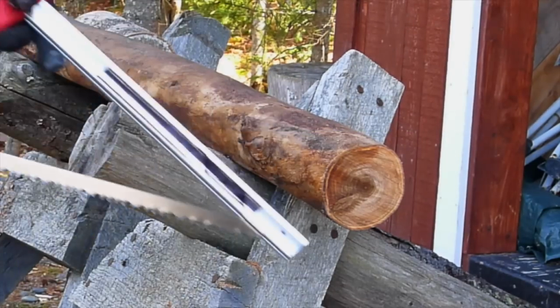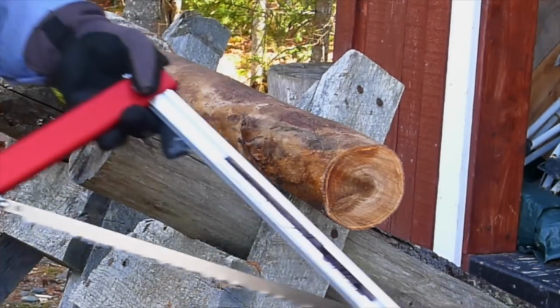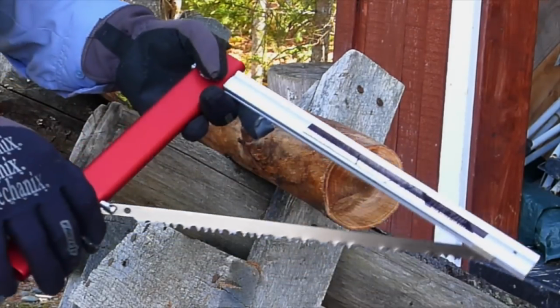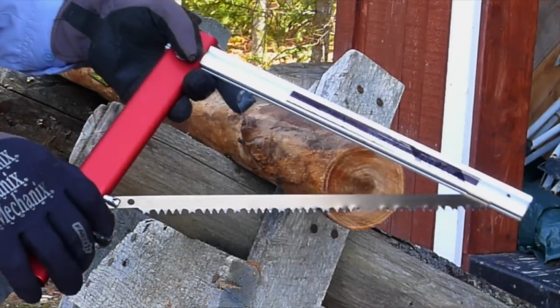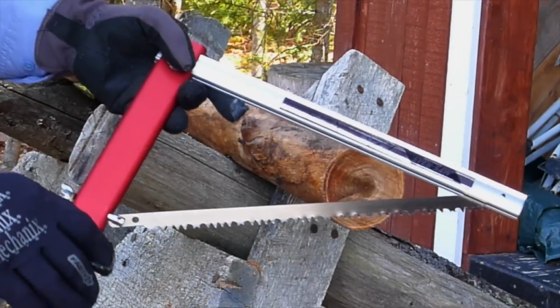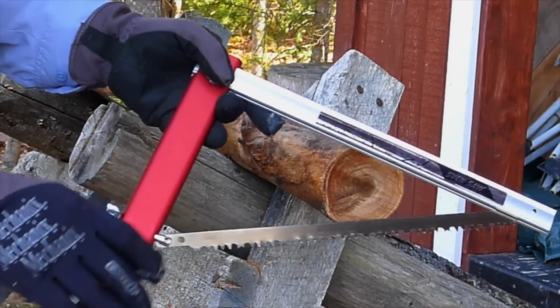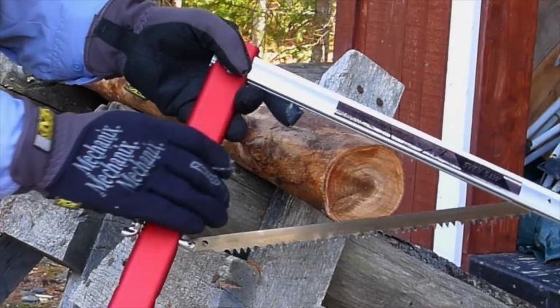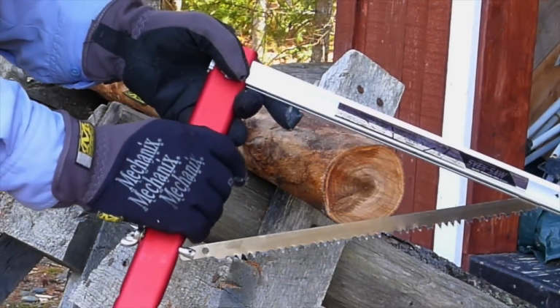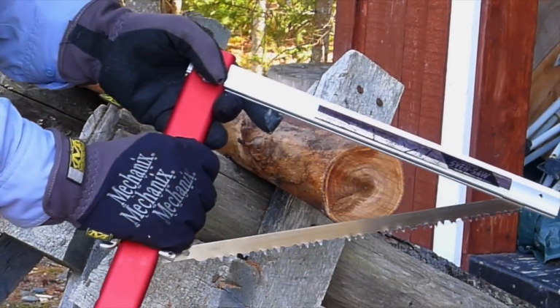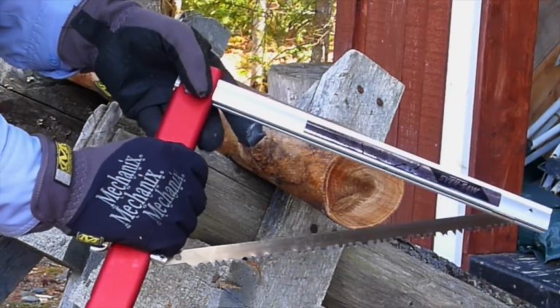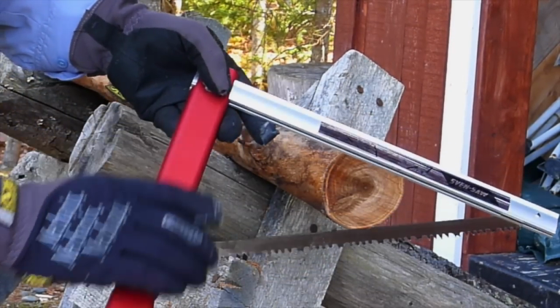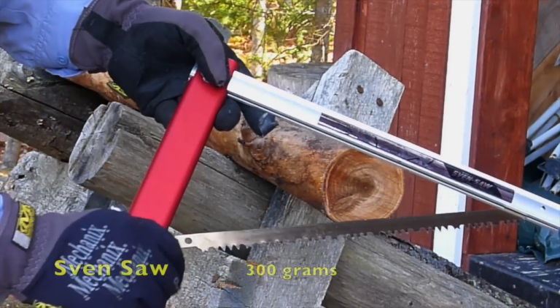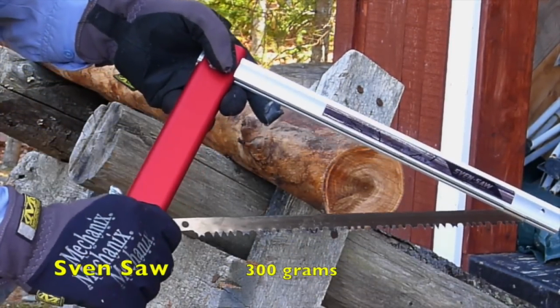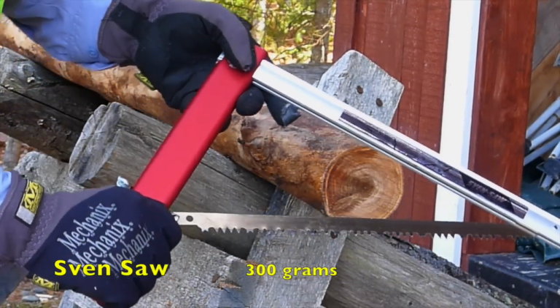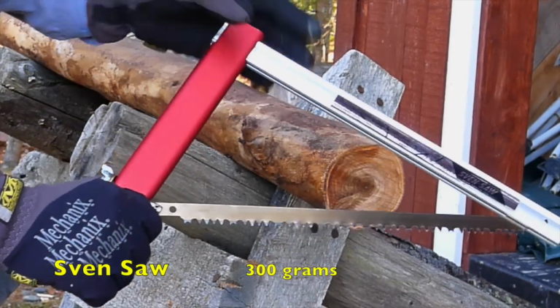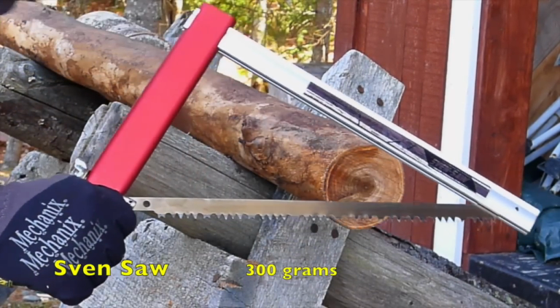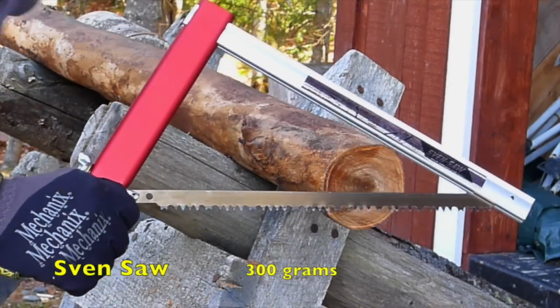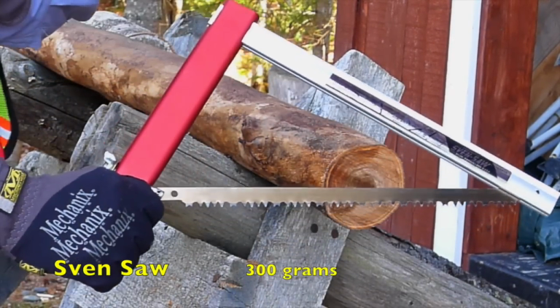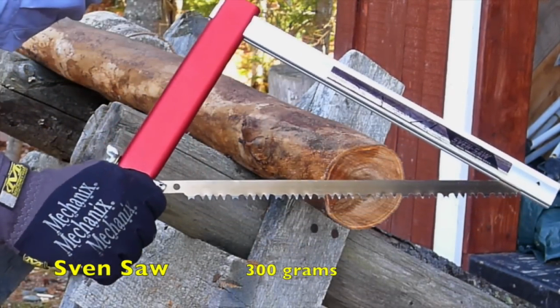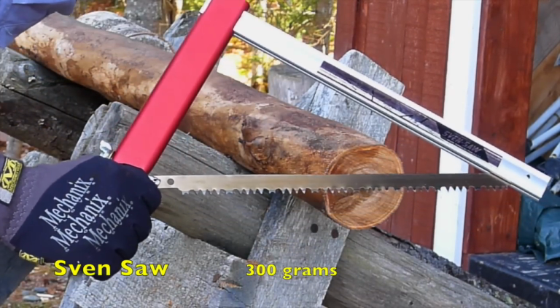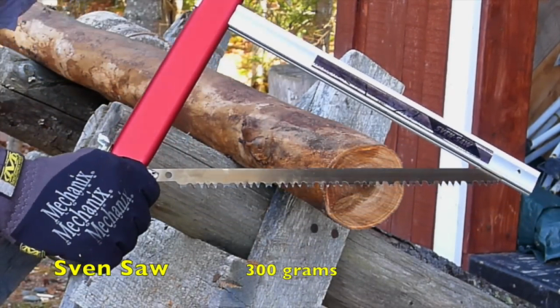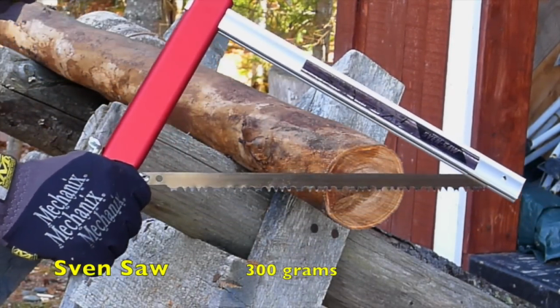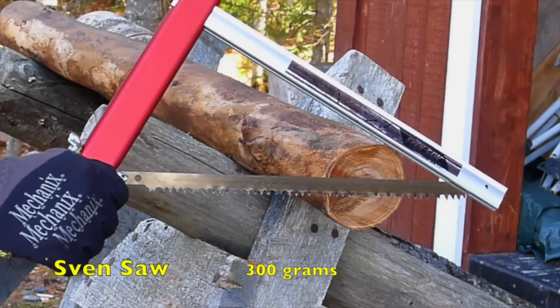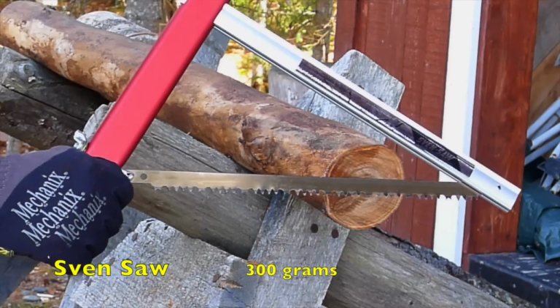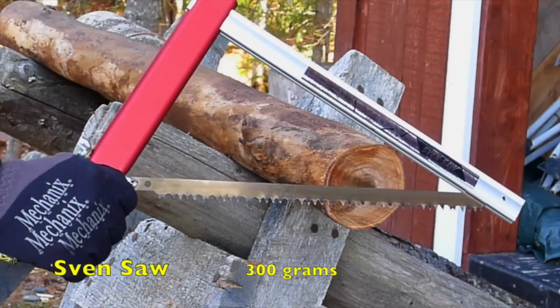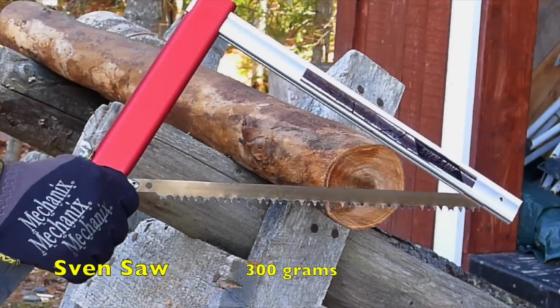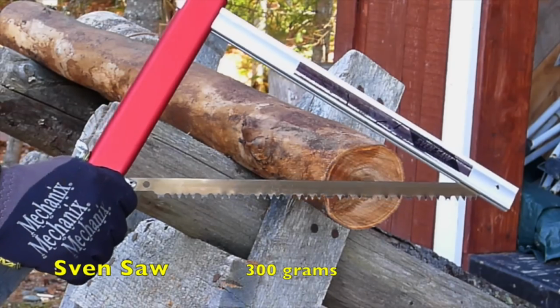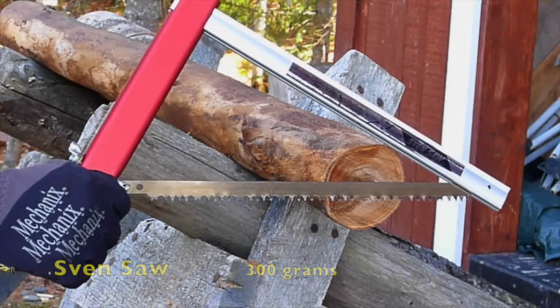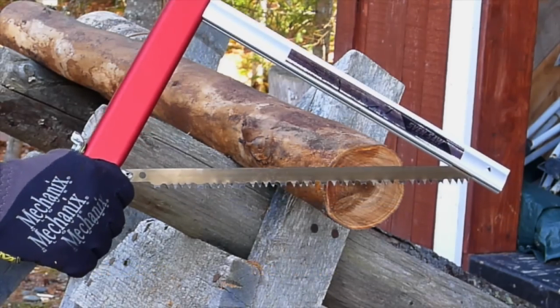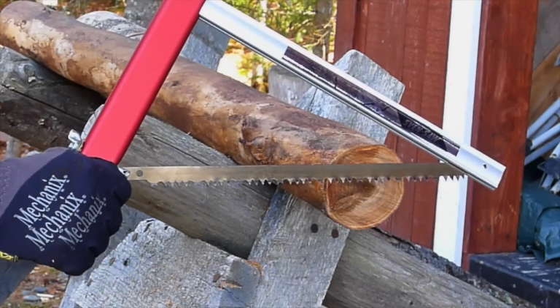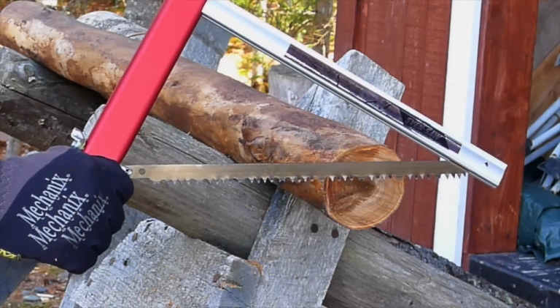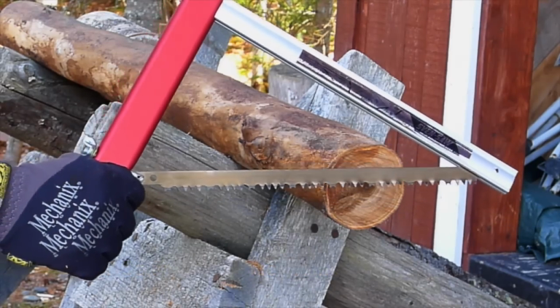In the buck and bow saw category we have the Severance saw. Both Bob's Quick Buck Saw and the Severance saws are made in the United States.